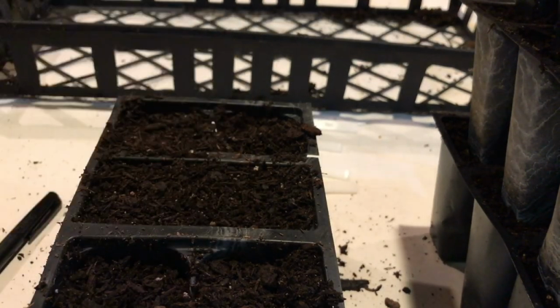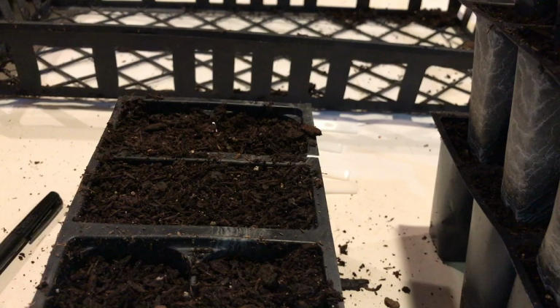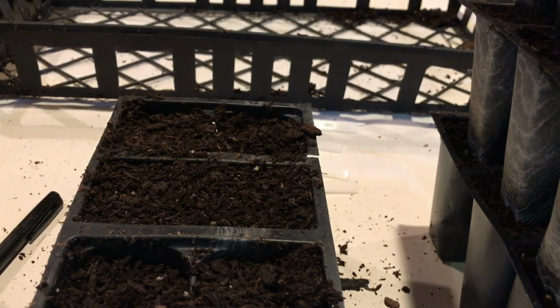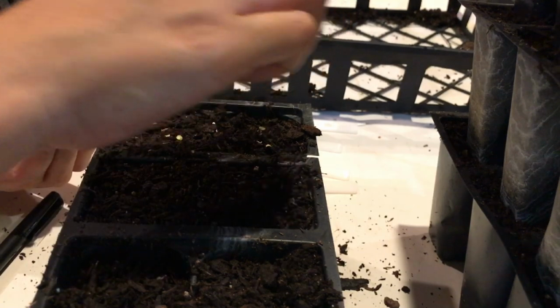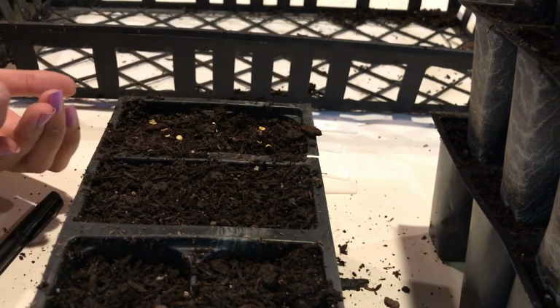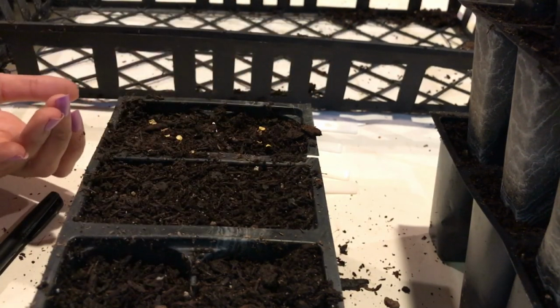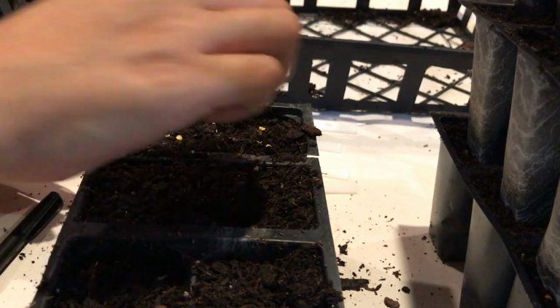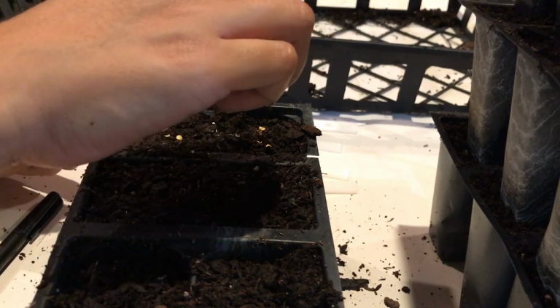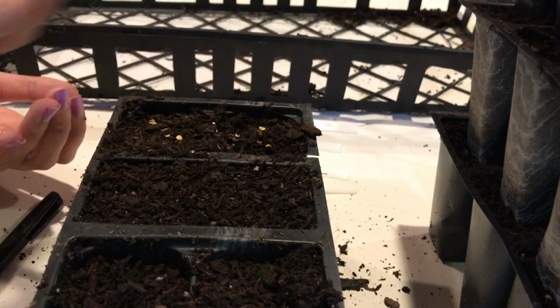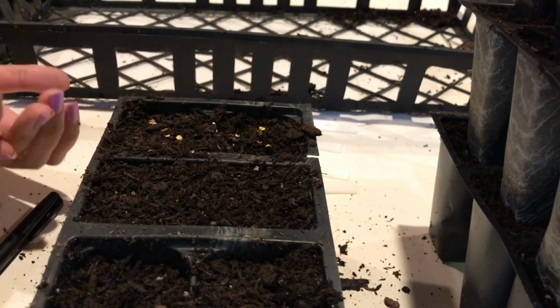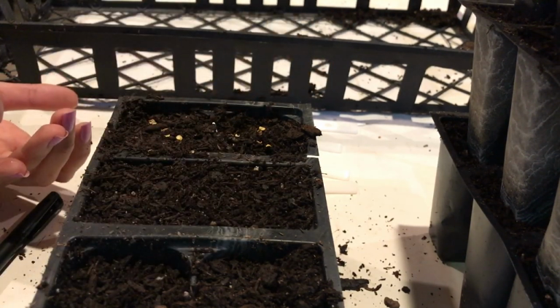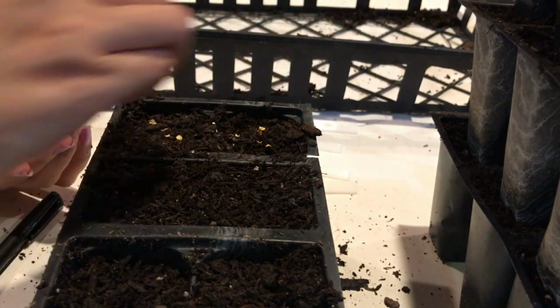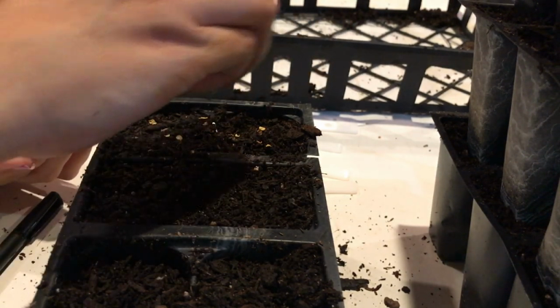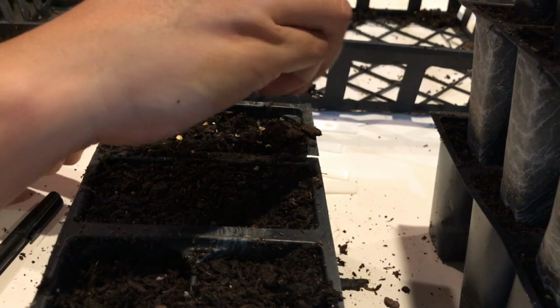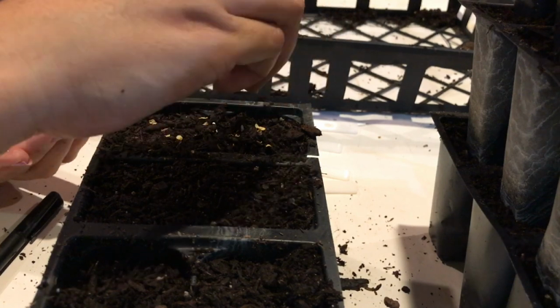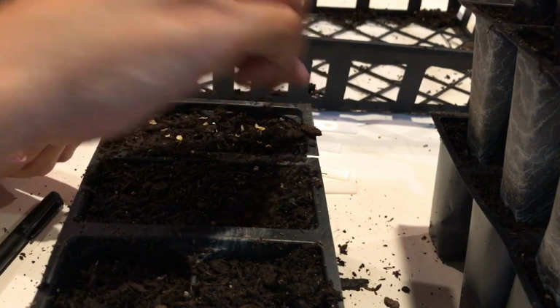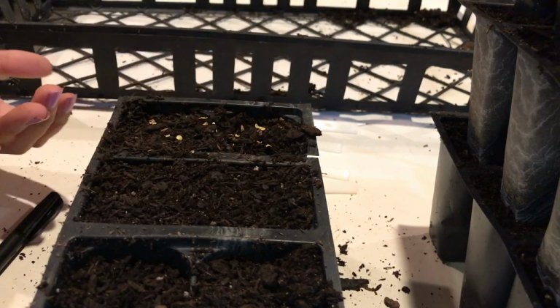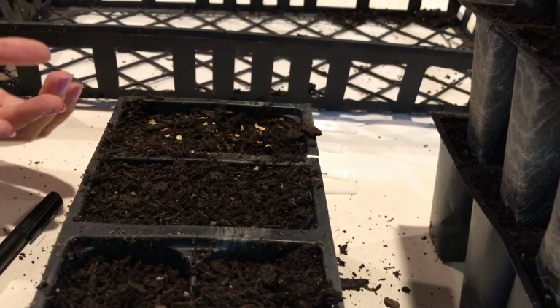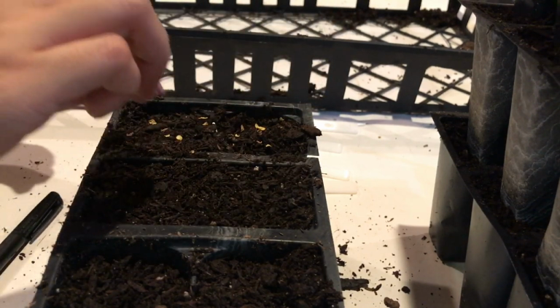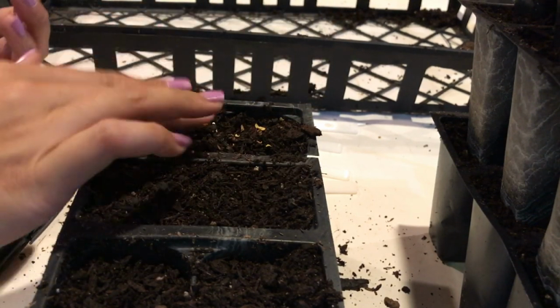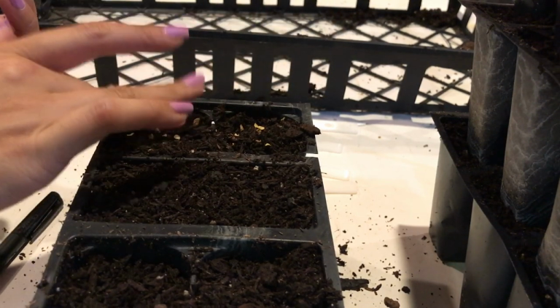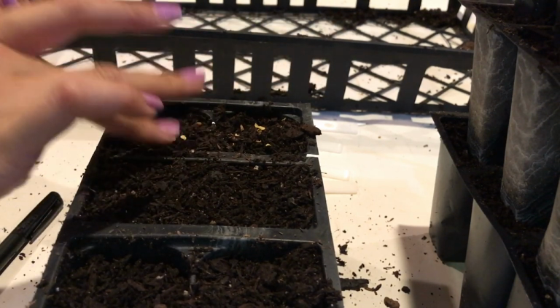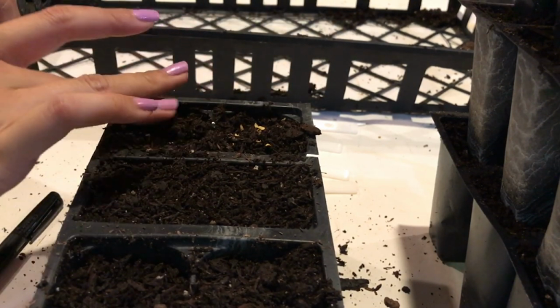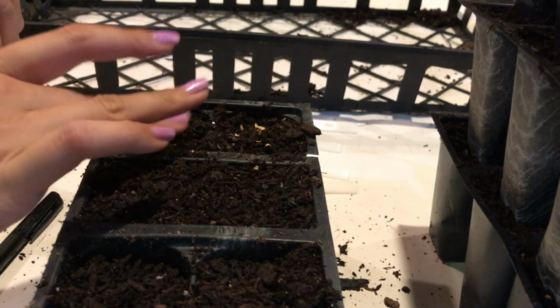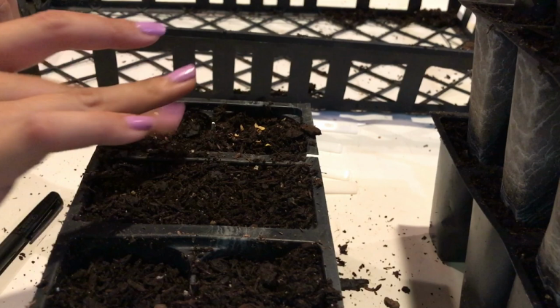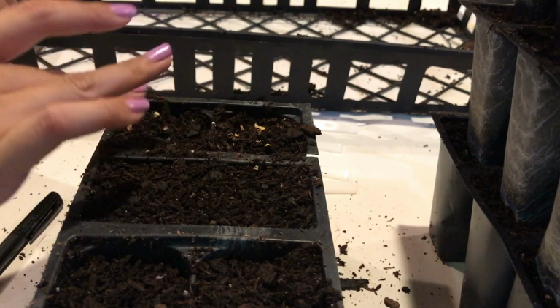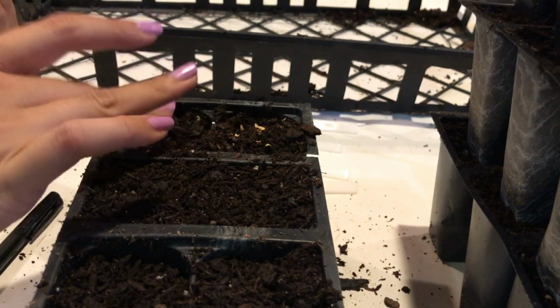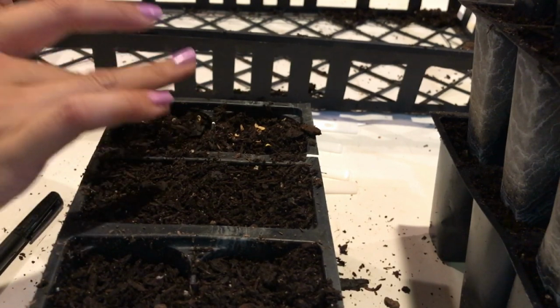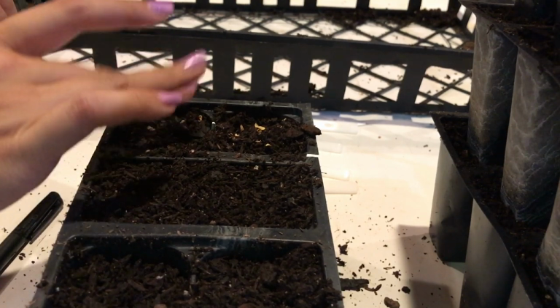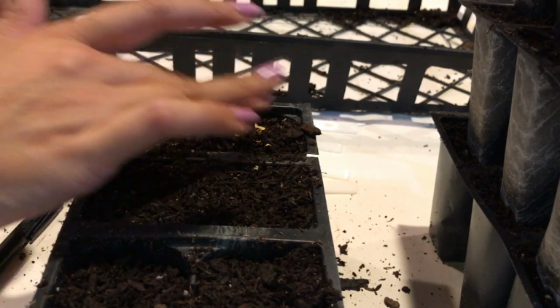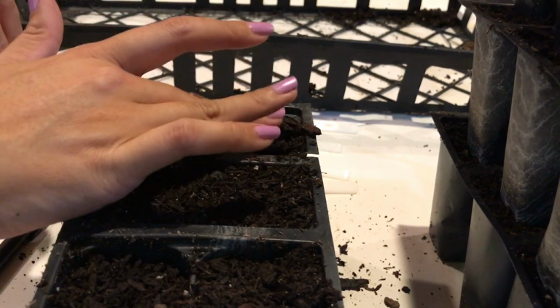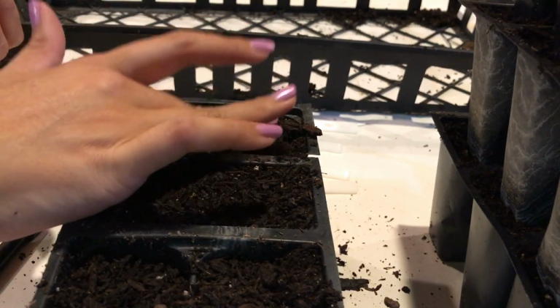Now I'm going to try five color Chinese peppers. These are seeds that I saved from some peppers that I bought at the farmers market from Highway 19 Farms. I want to see if these seeds are viable because I think the peppers were quite young, so this is just an experiment as well.